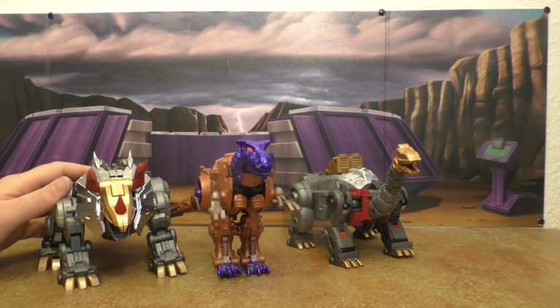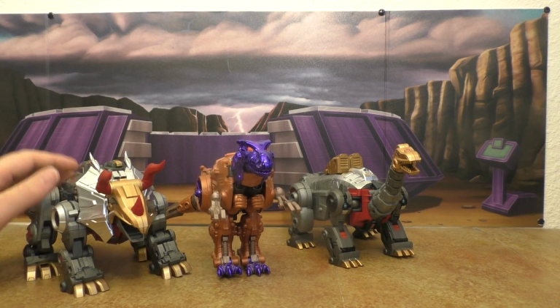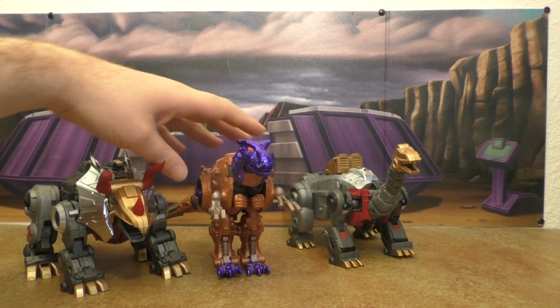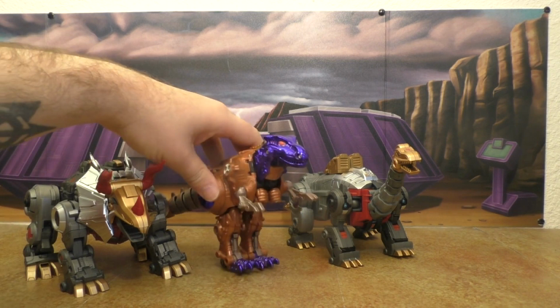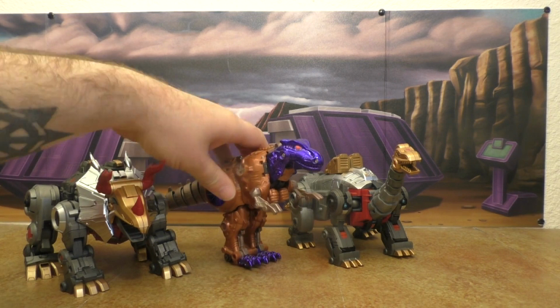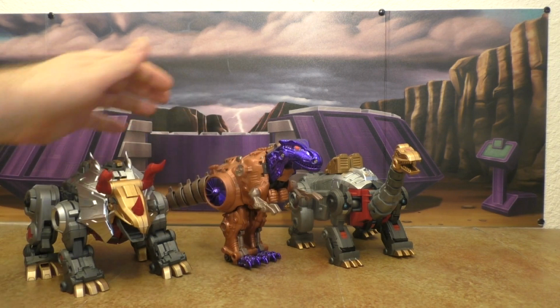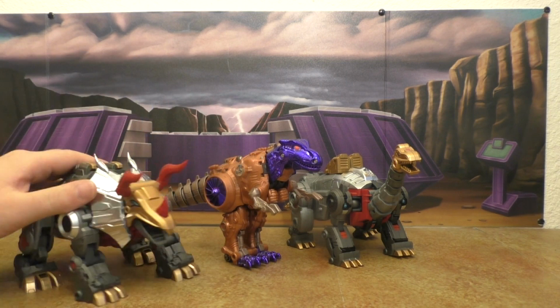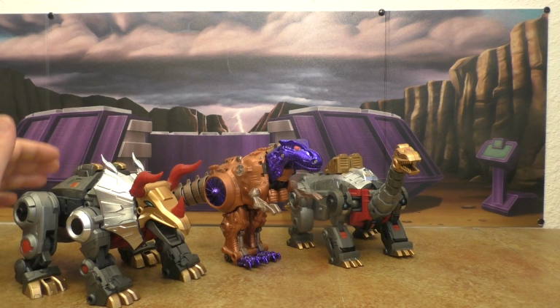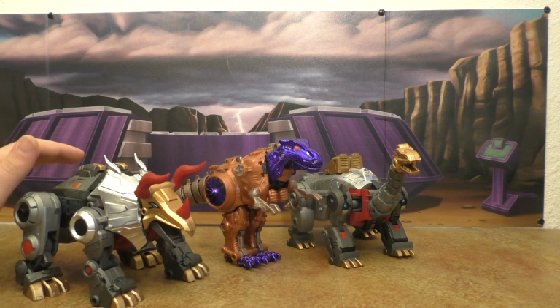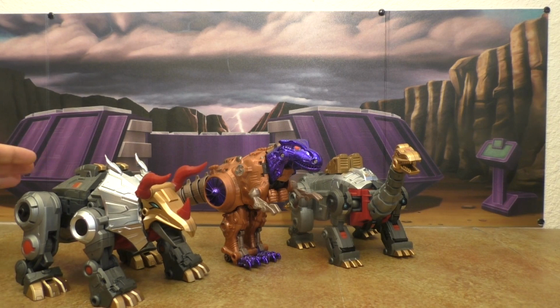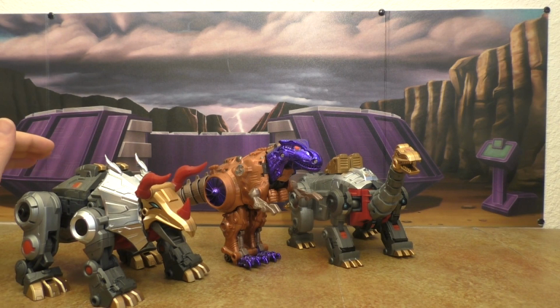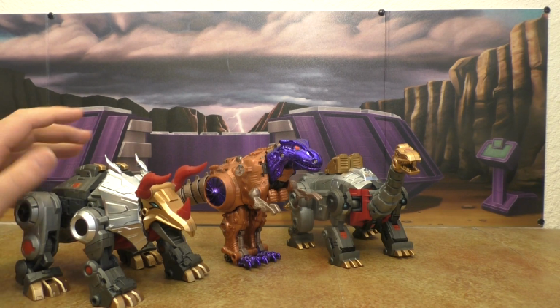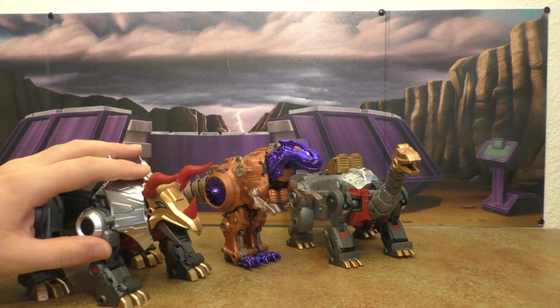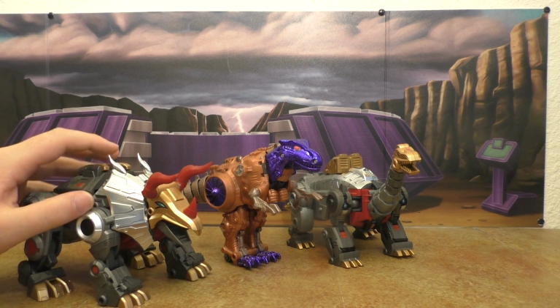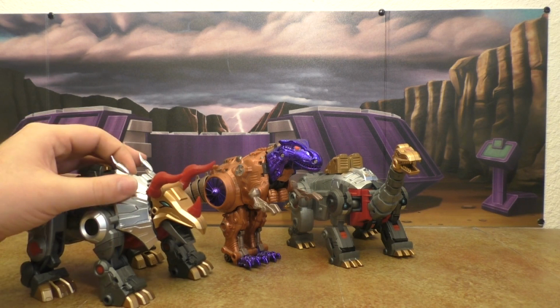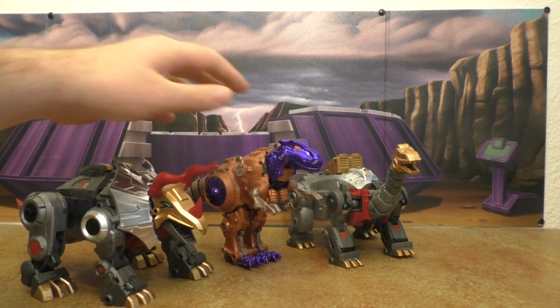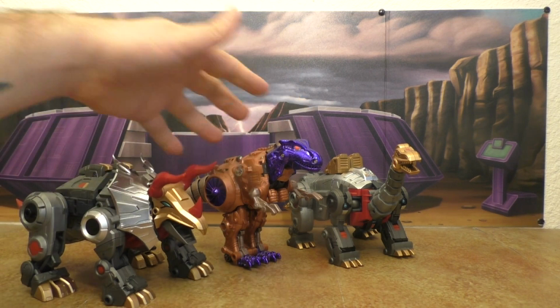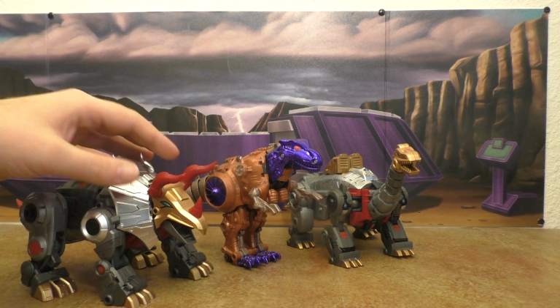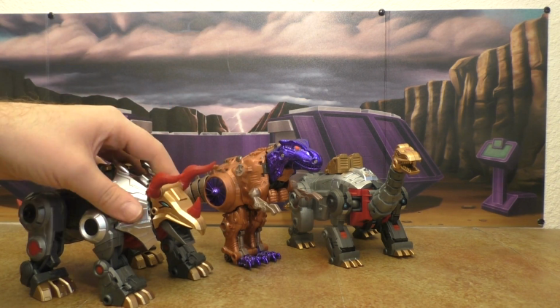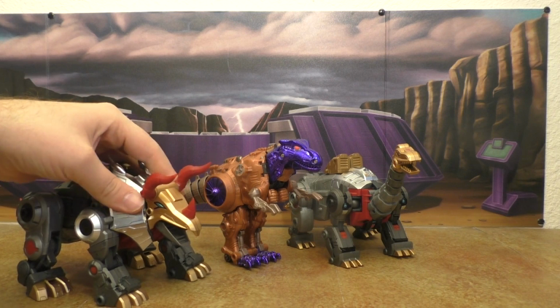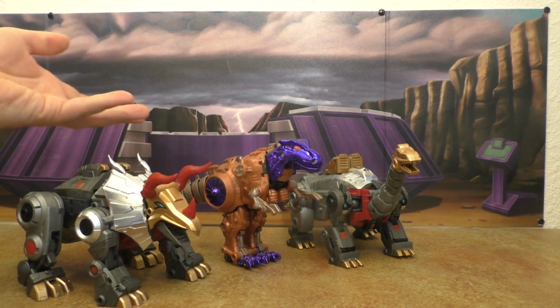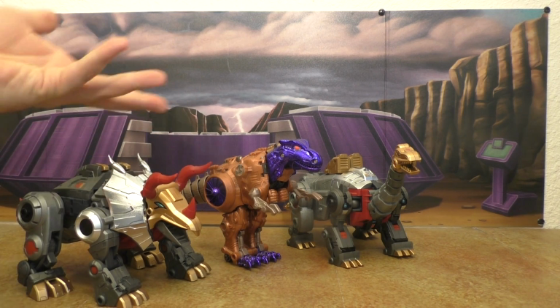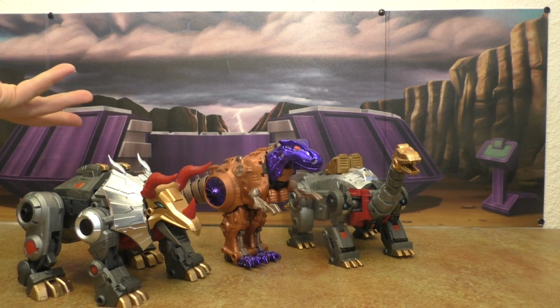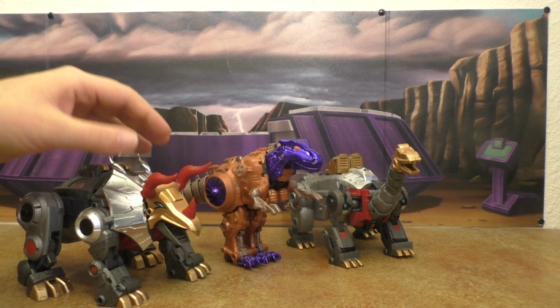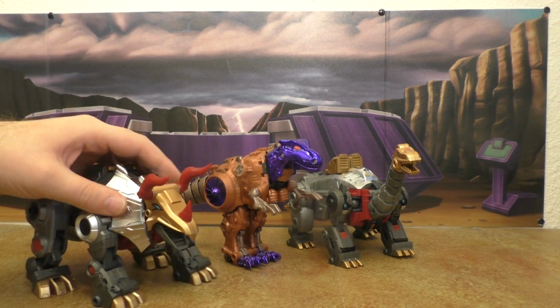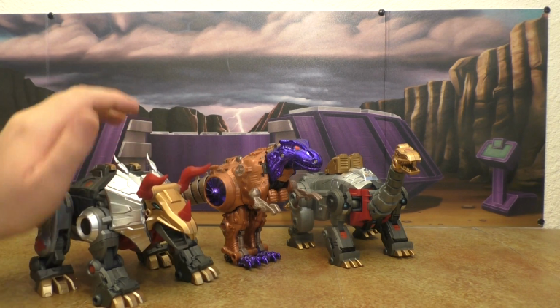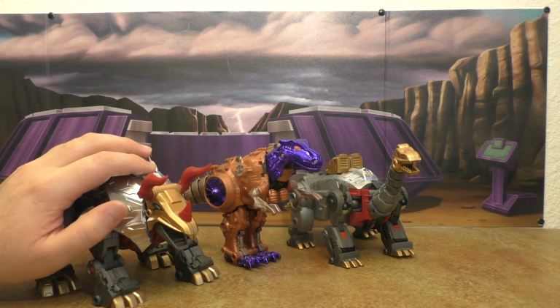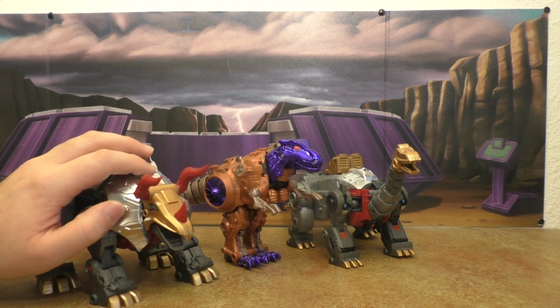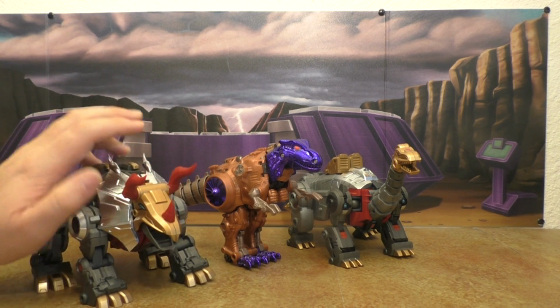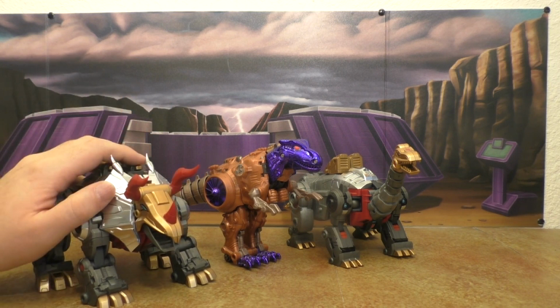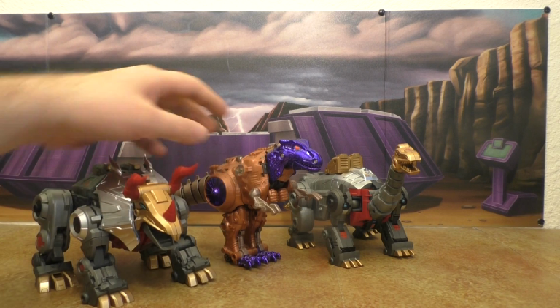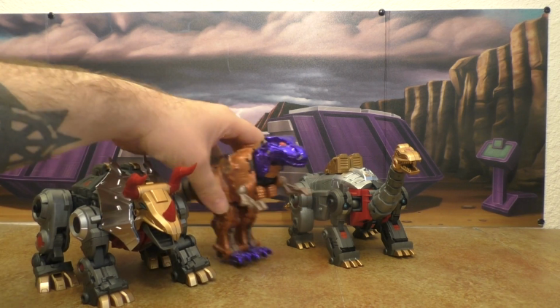Beast Wars Megatron — this design doesn't quite fit right. The Fans Project figures are more neo dinos and Megatron is more realistic, so that doesn't pull off very well.